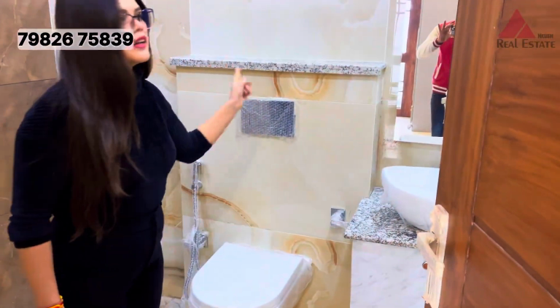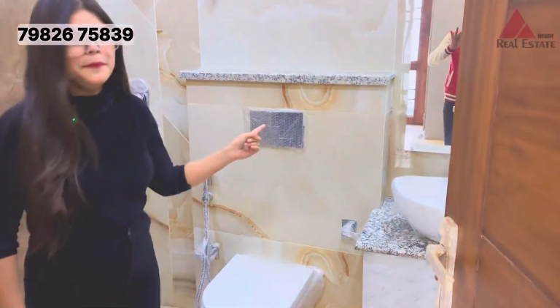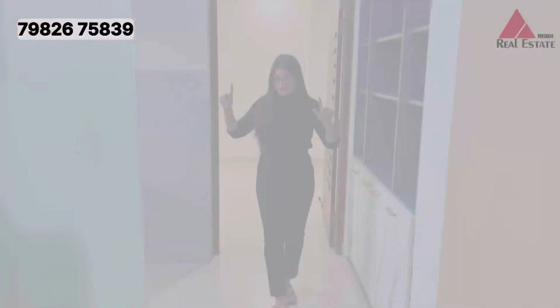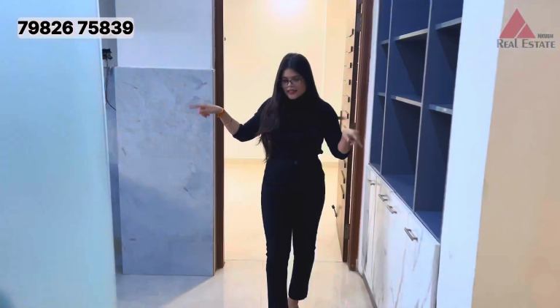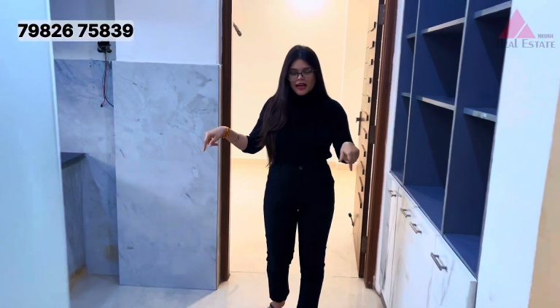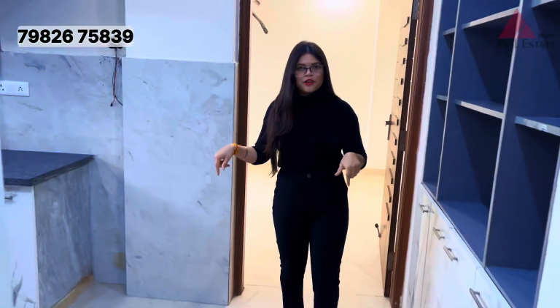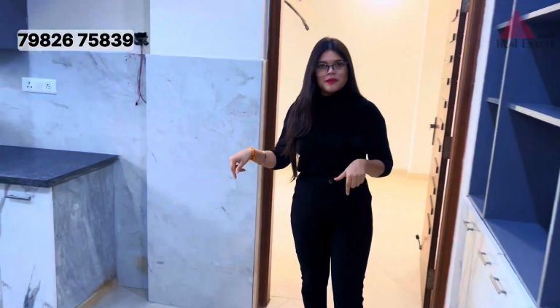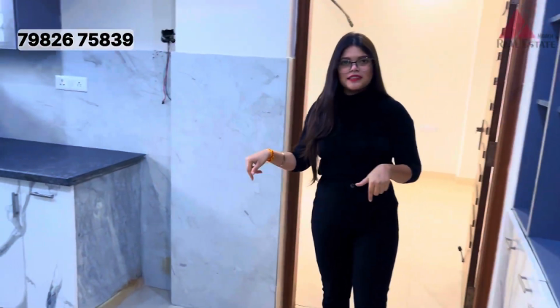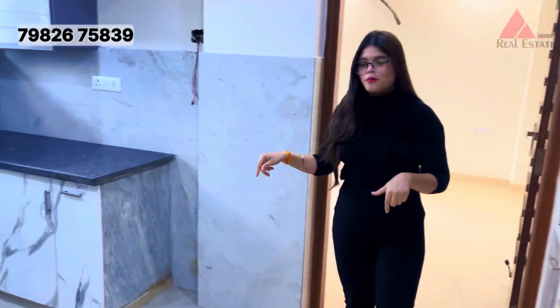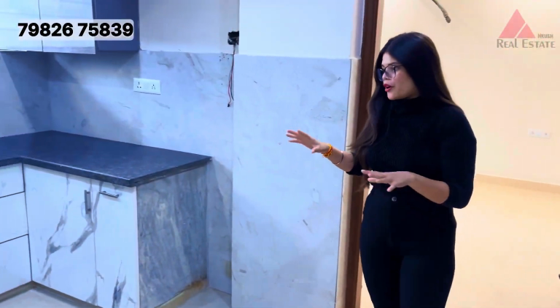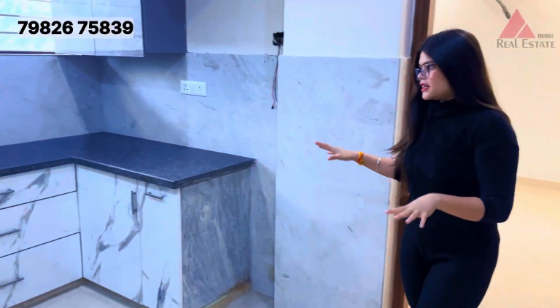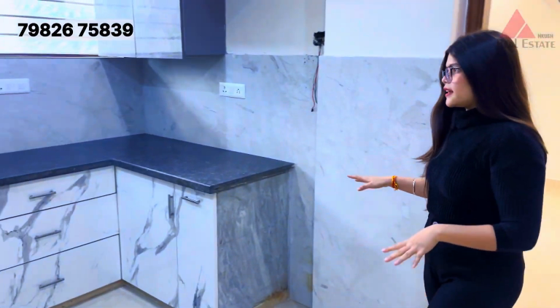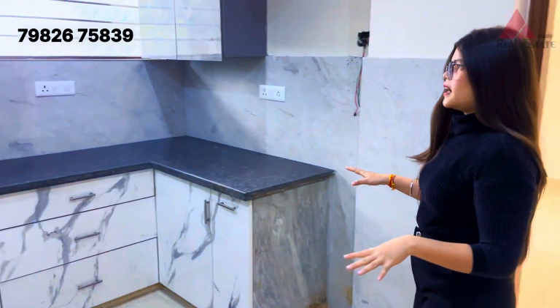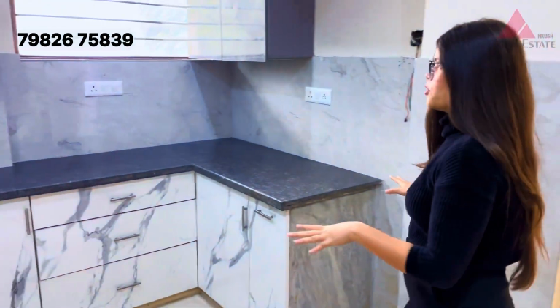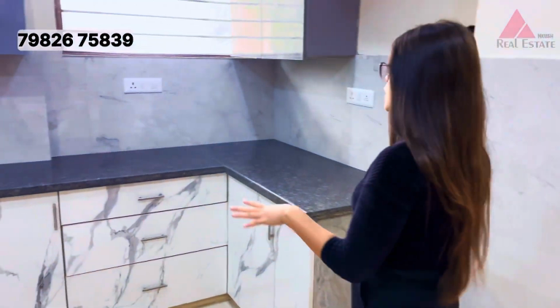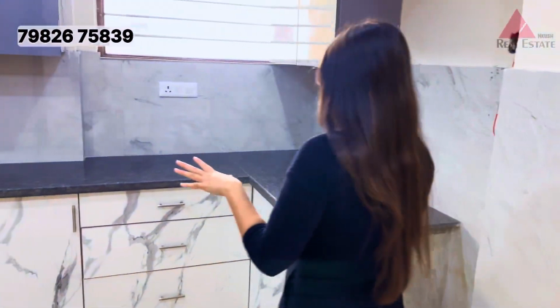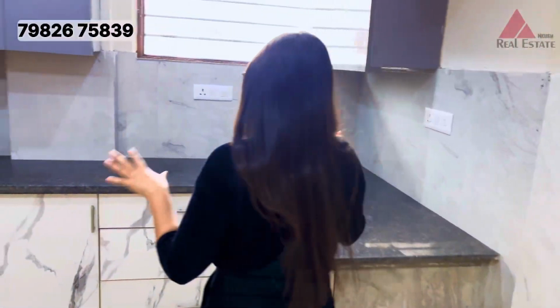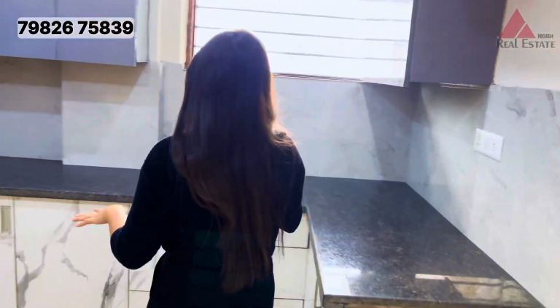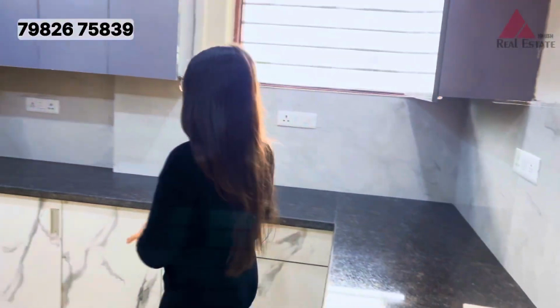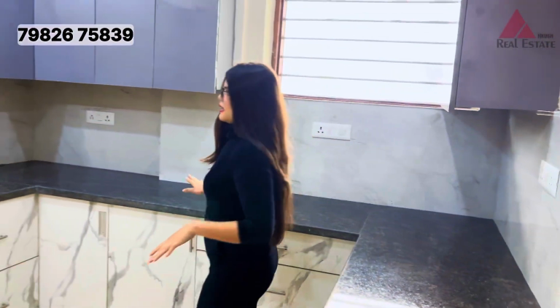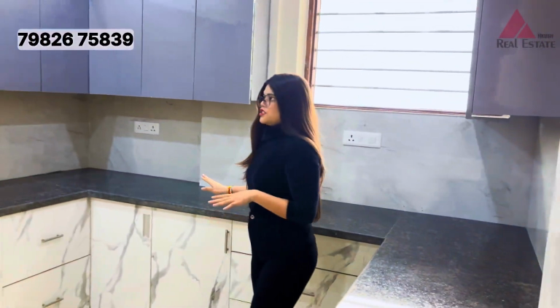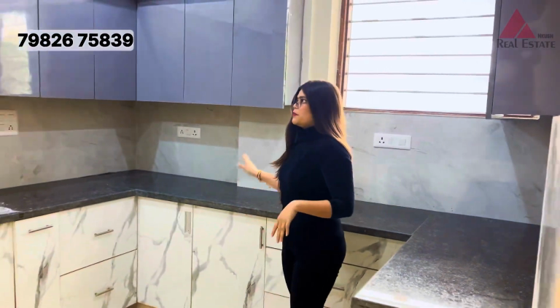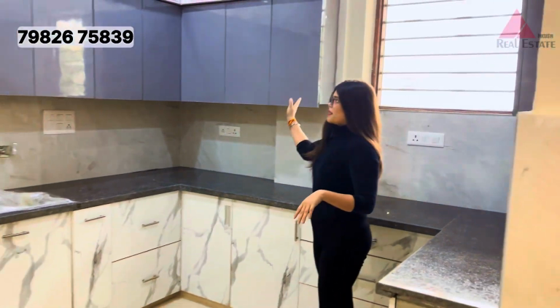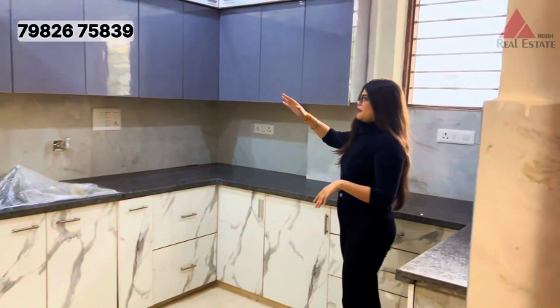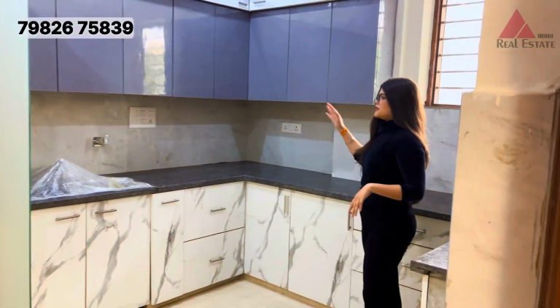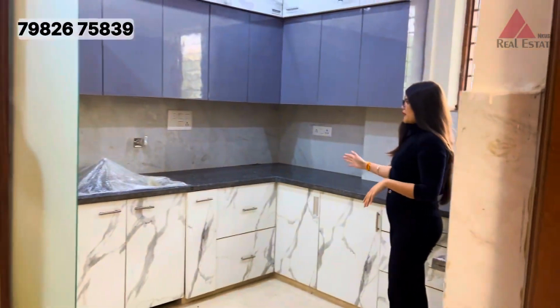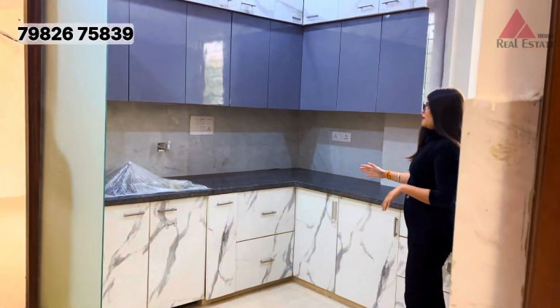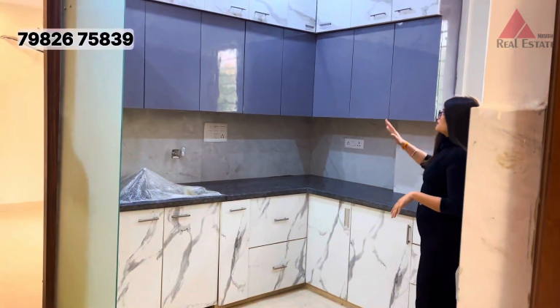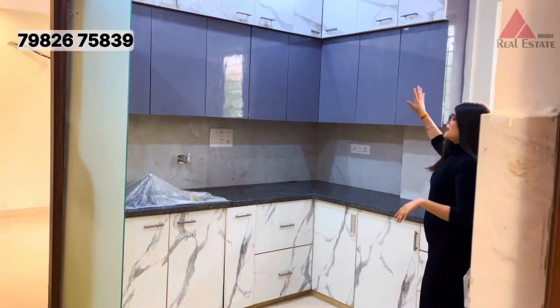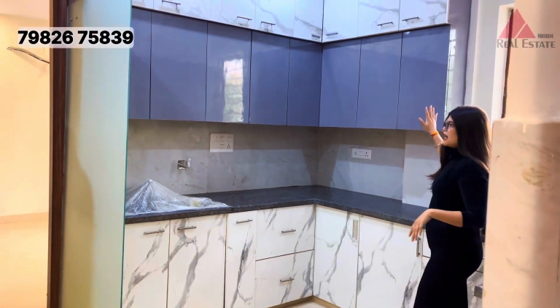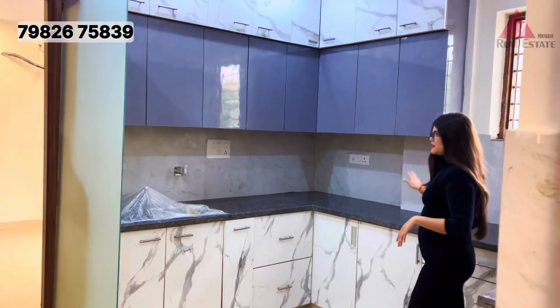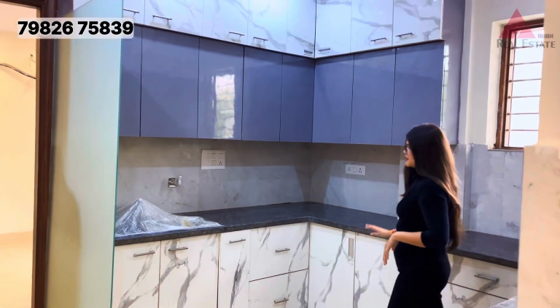There is a very beautiful space in the kitchen with upper cabinets, lower cabinets, and fully fitted cabinets as you can see.